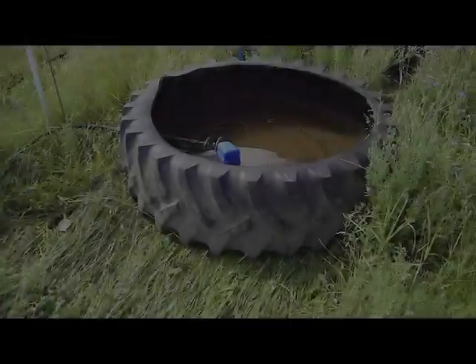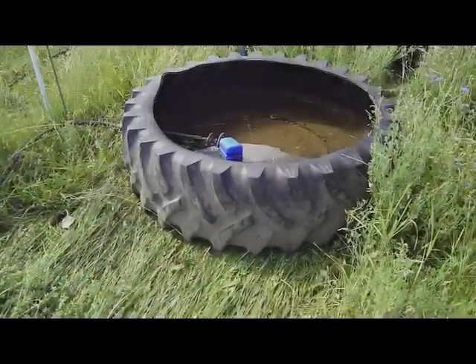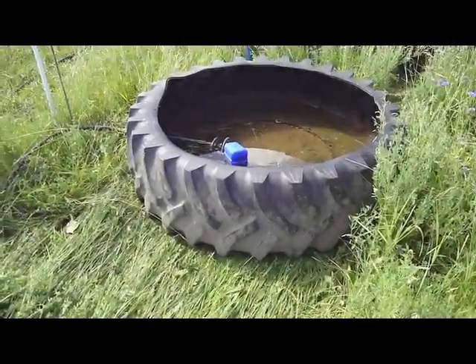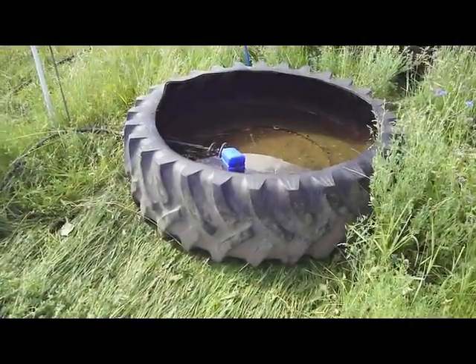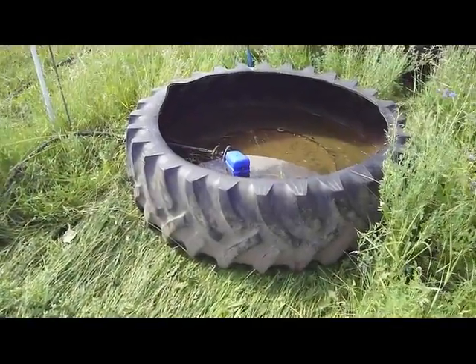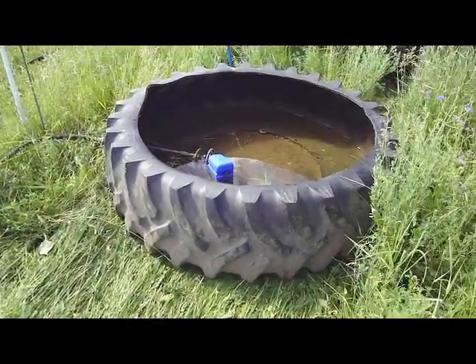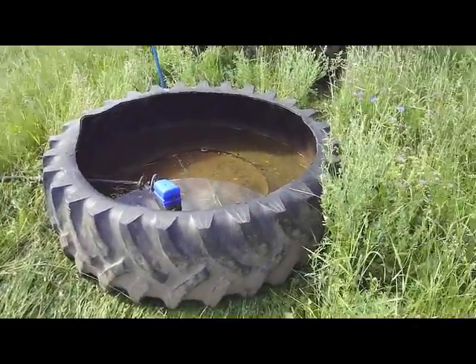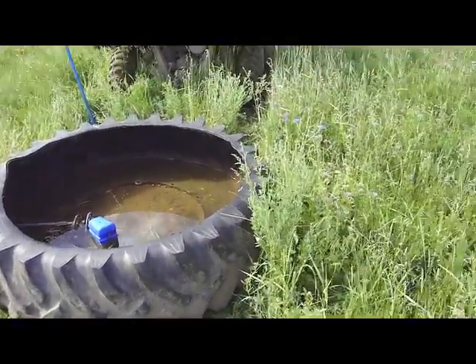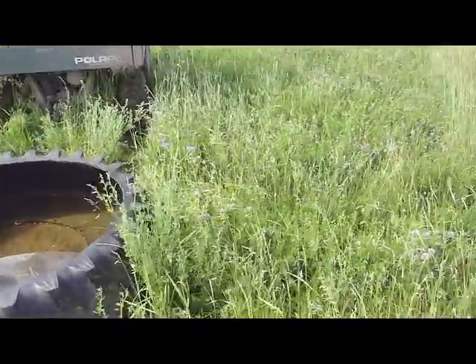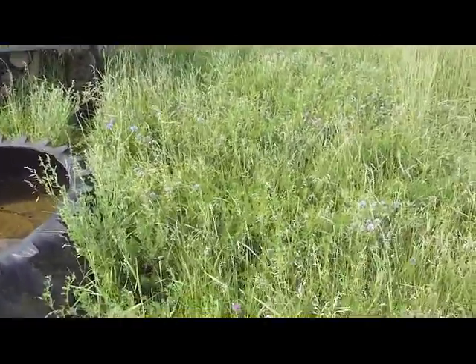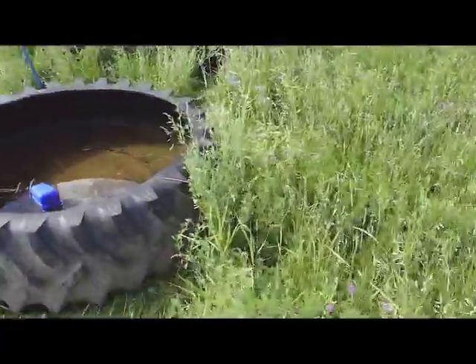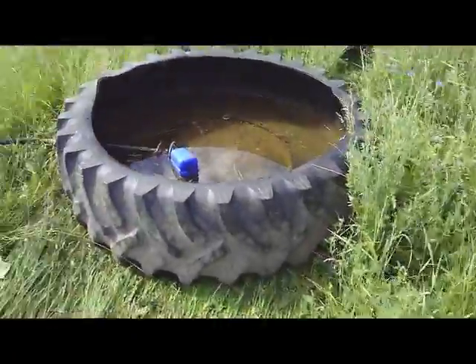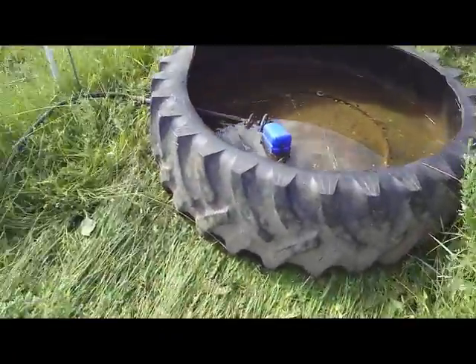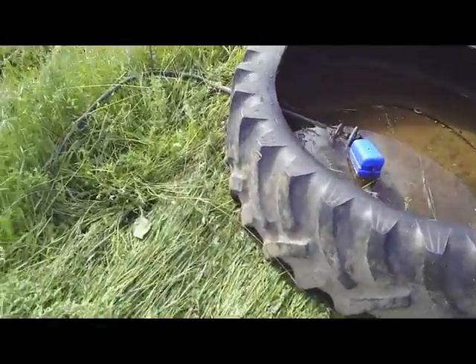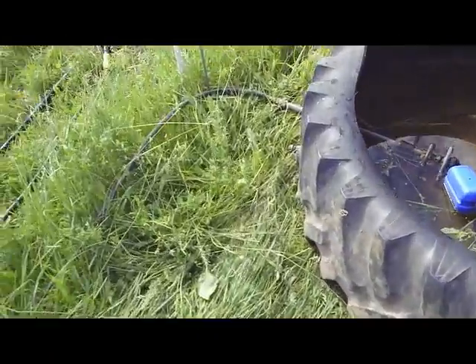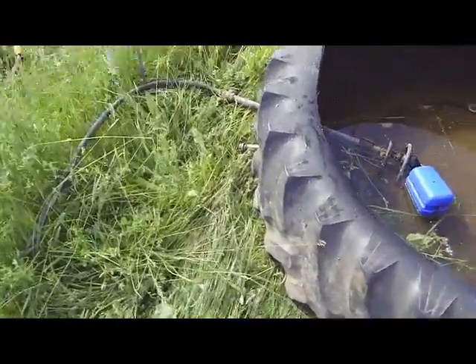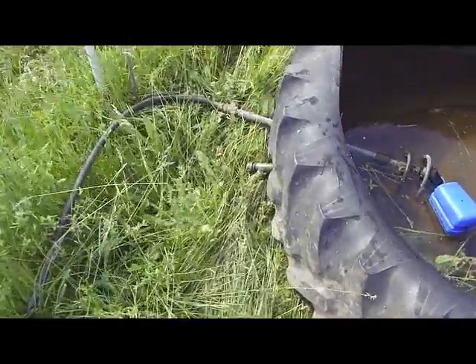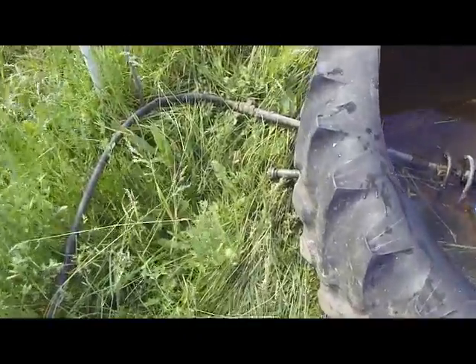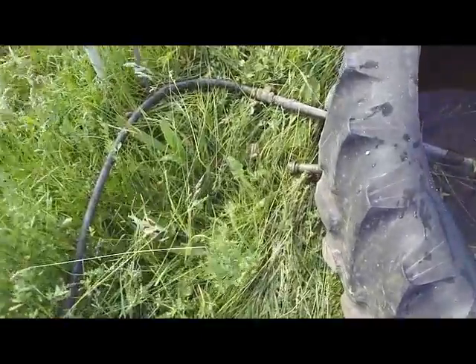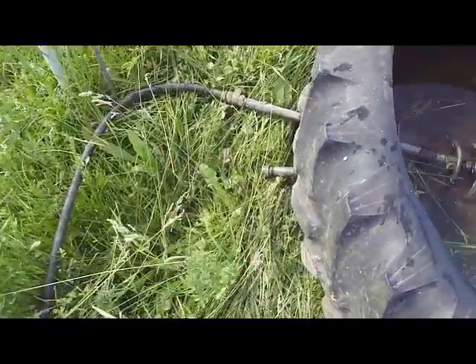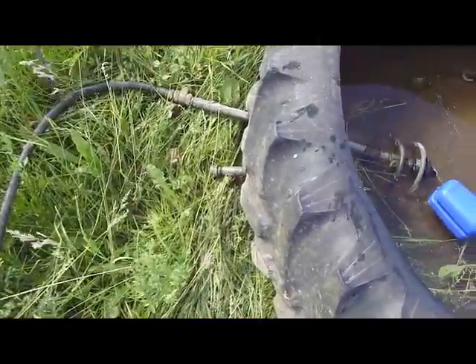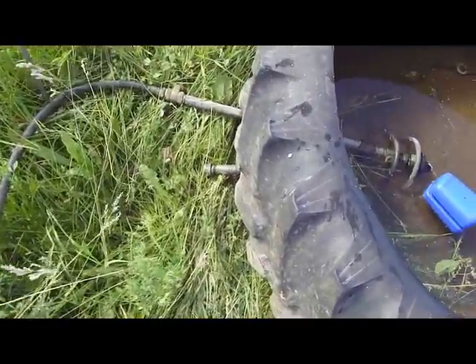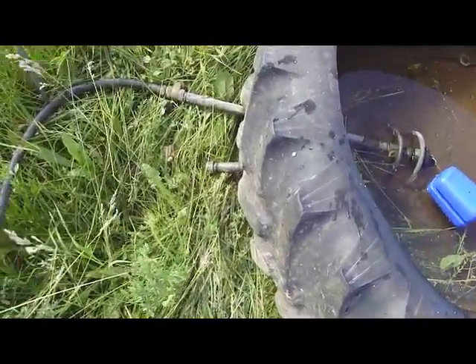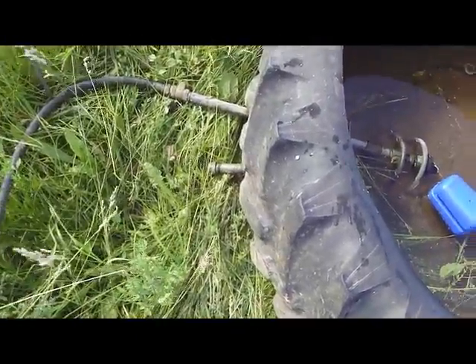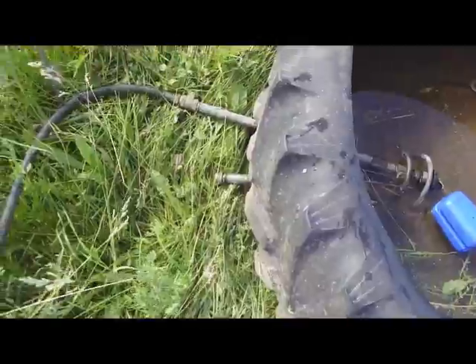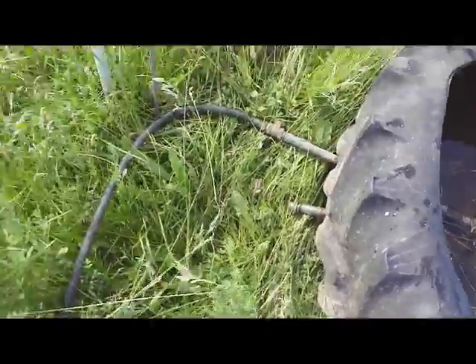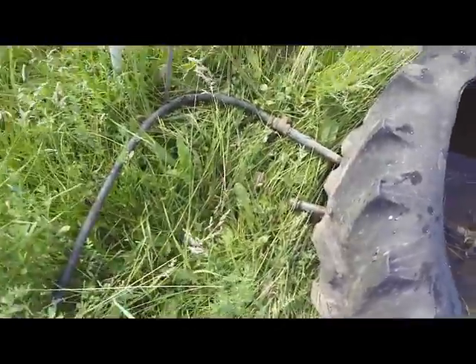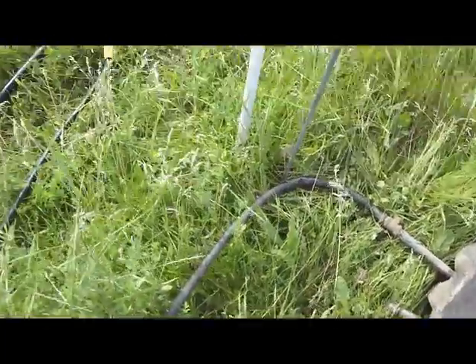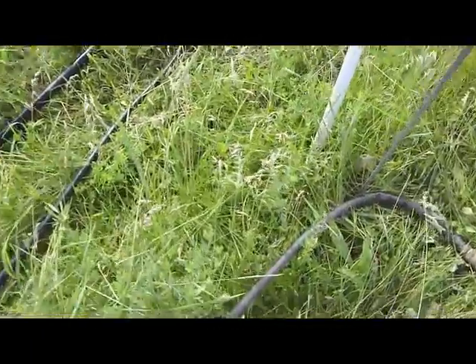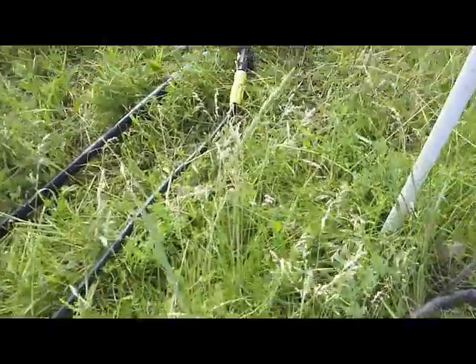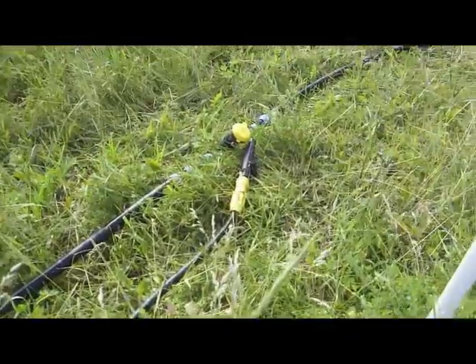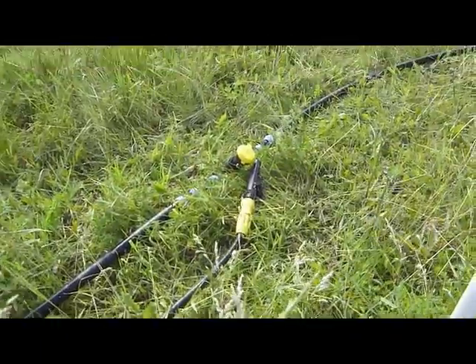We've moved the water tank up to the new paddock. We've got the cap on the end of the drain, and we'll go over now and plug it in.